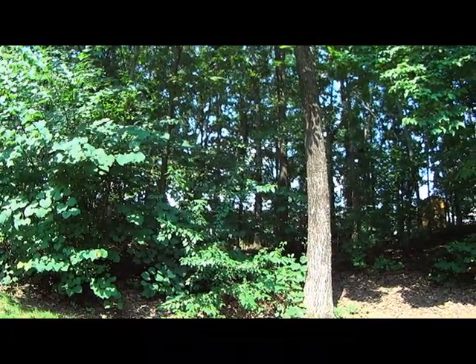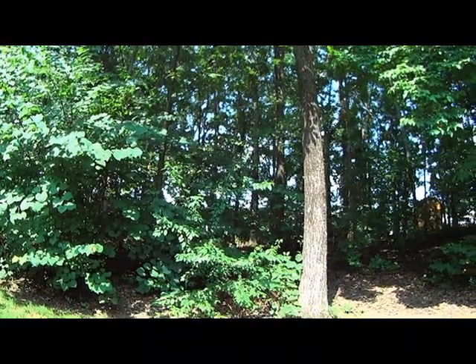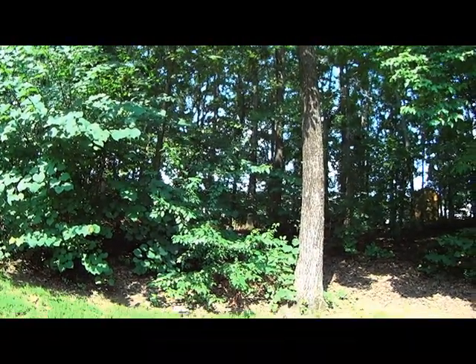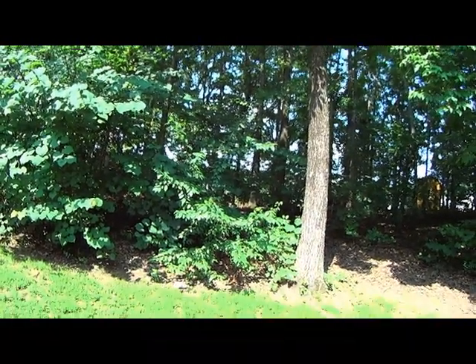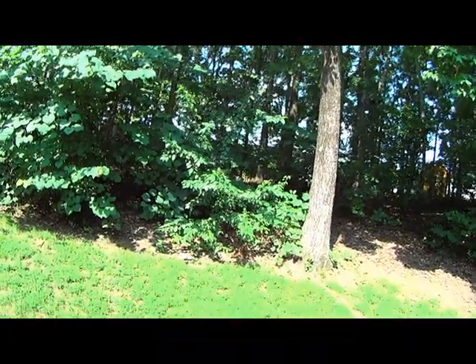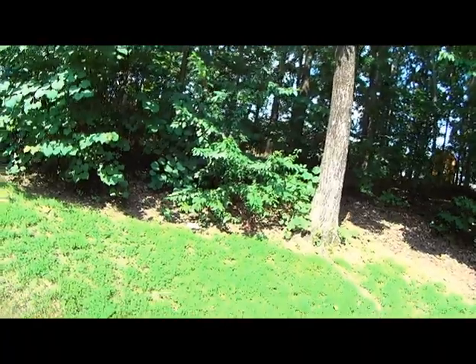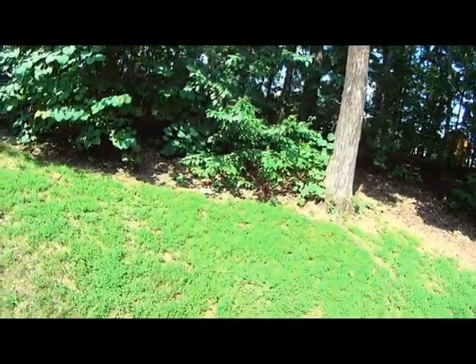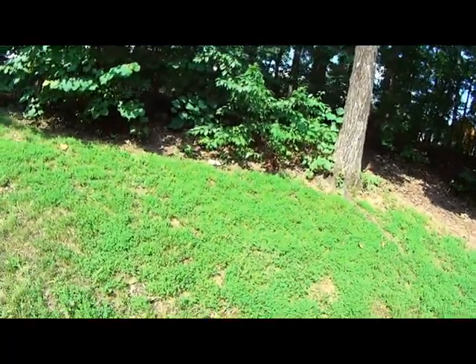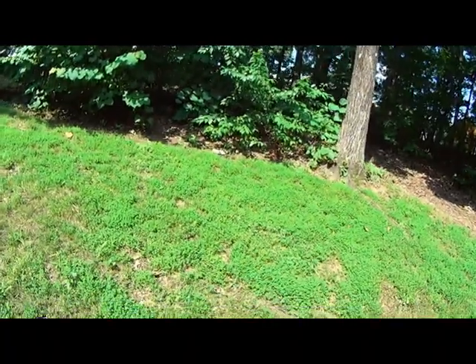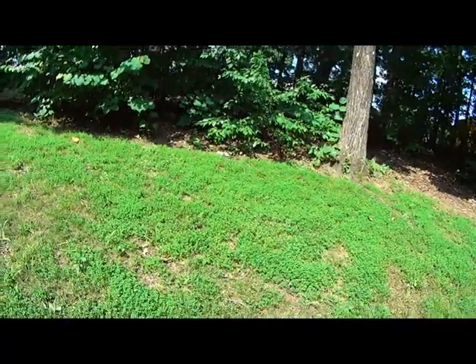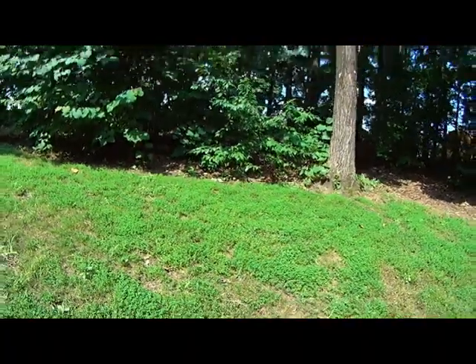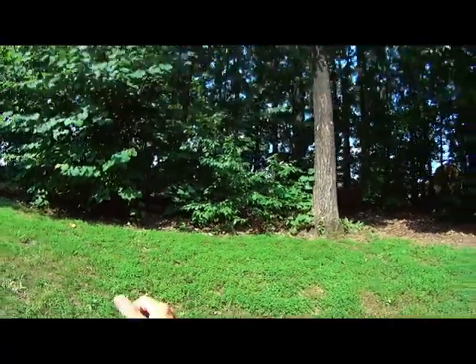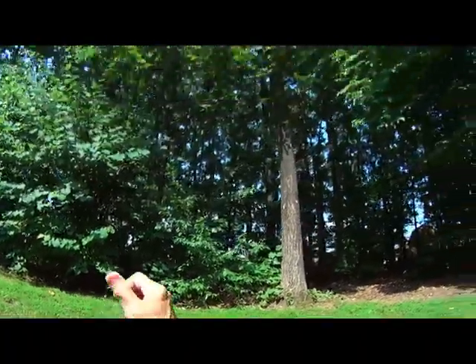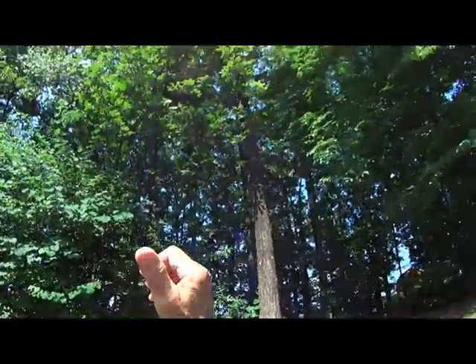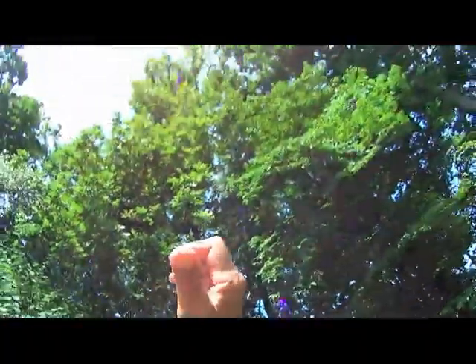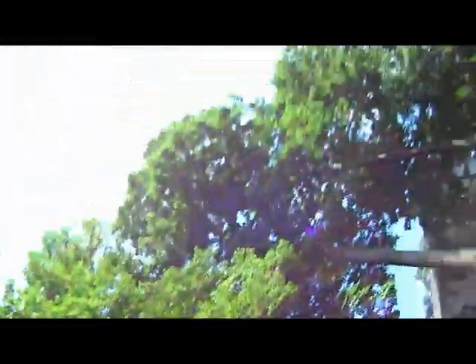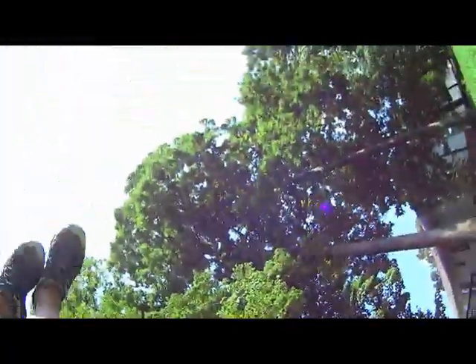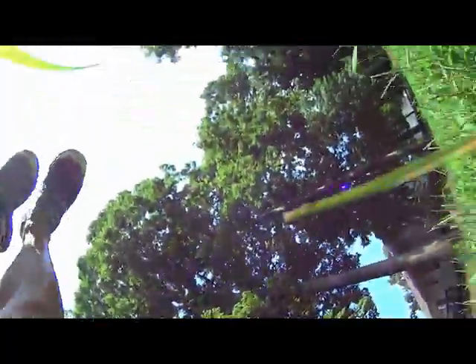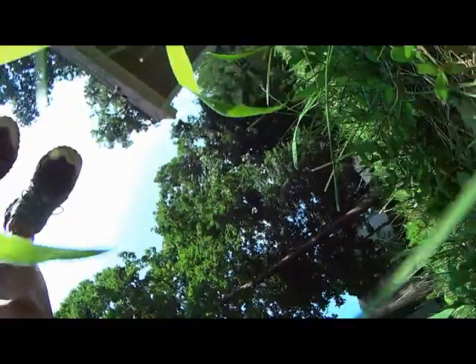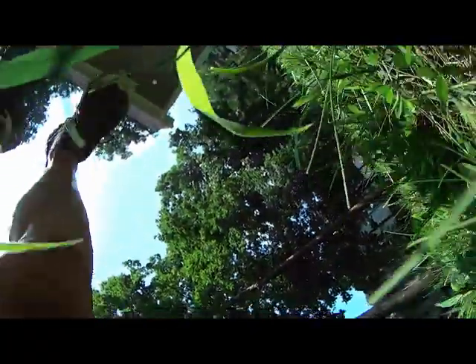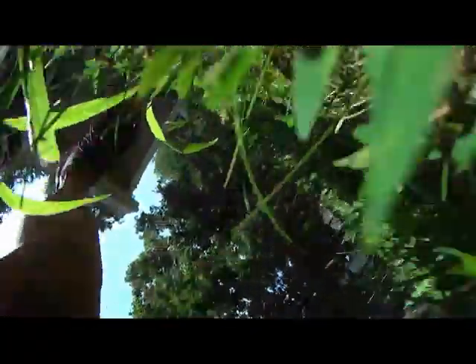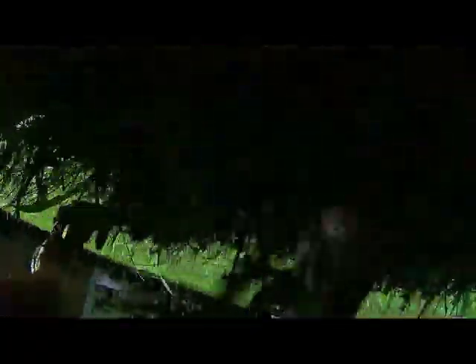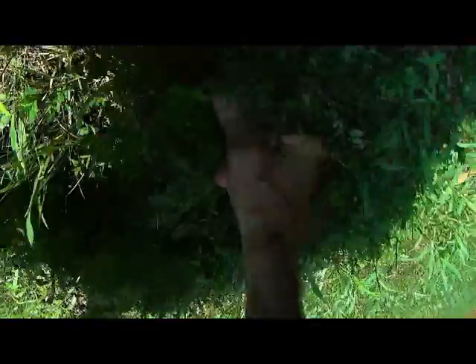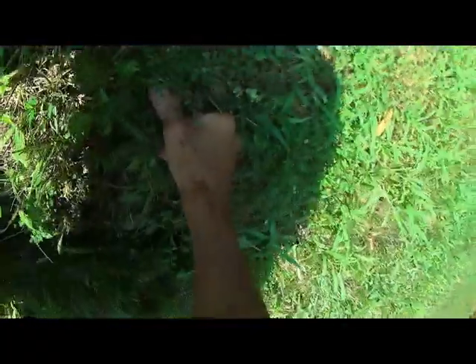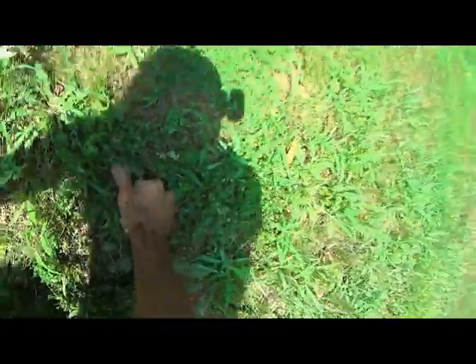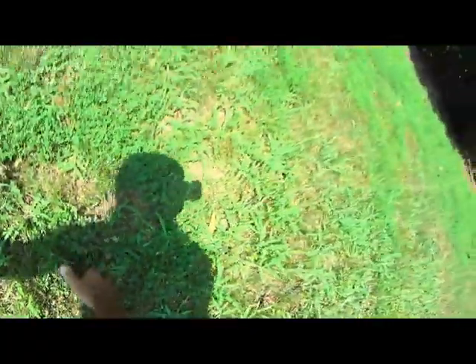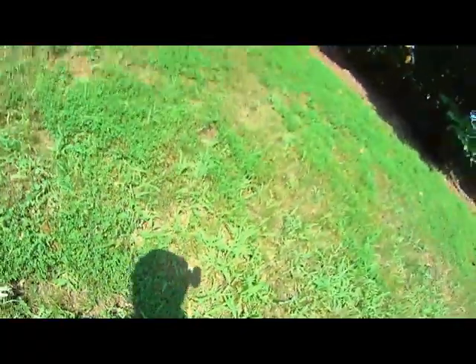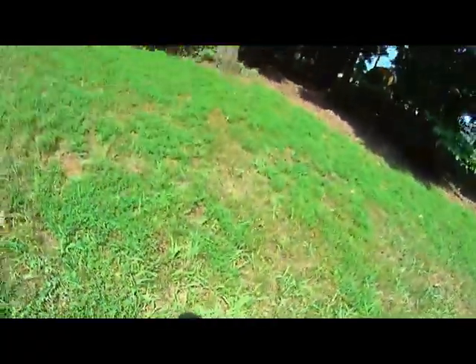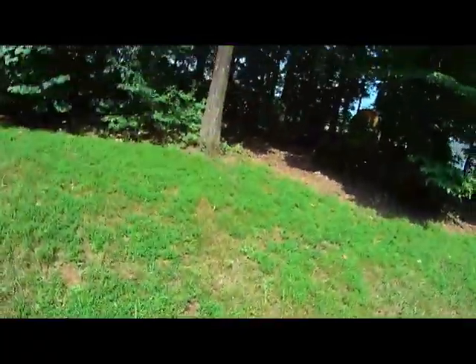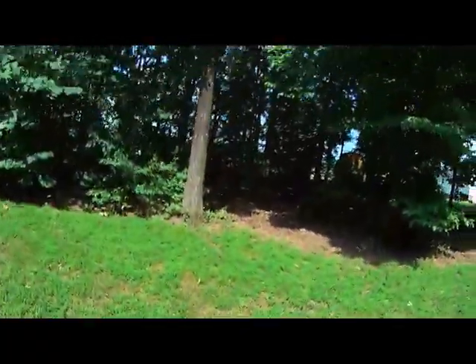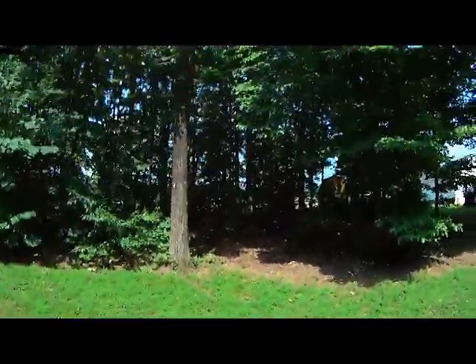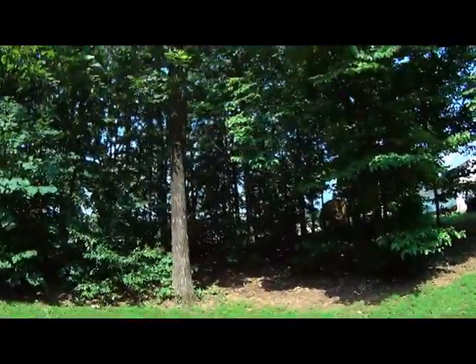Reverse point of view. Squat. Land on your butt. Spring. Tuck your head. Hands down. Push with your arms to assist your roll. Up on your toes.